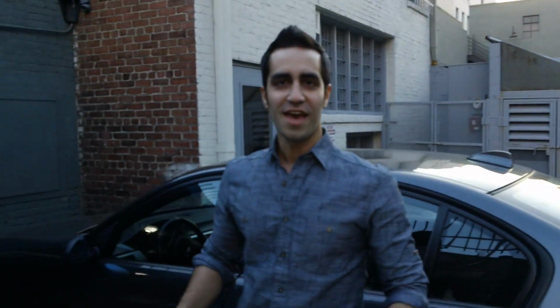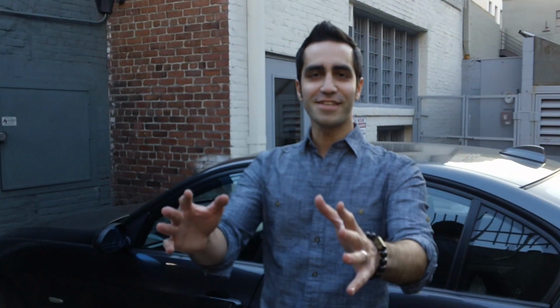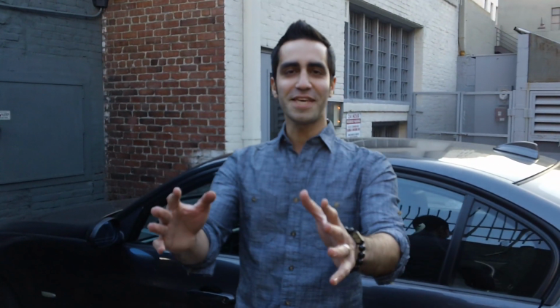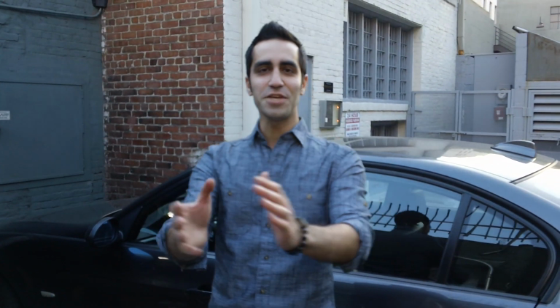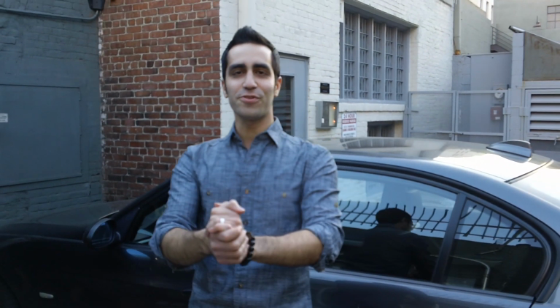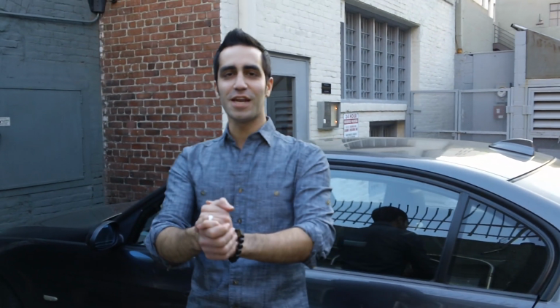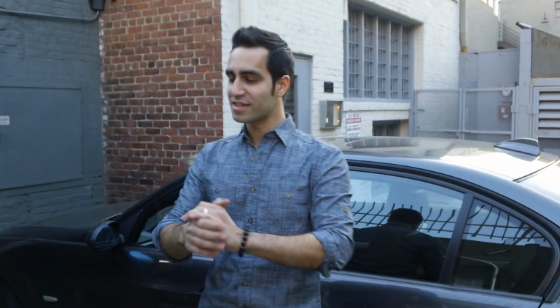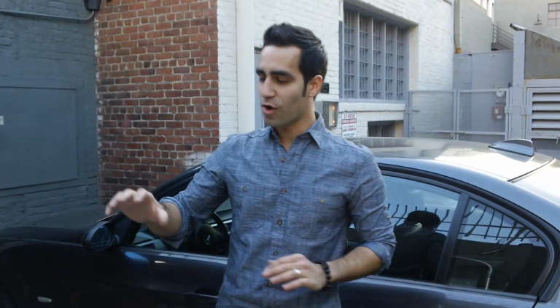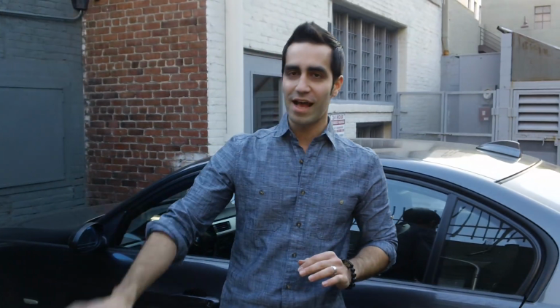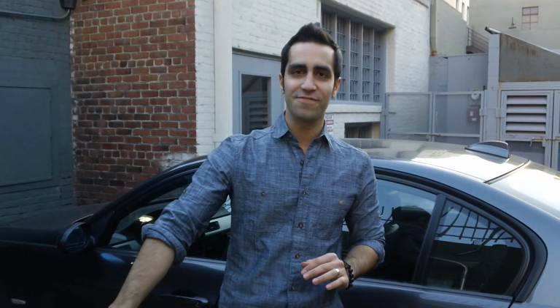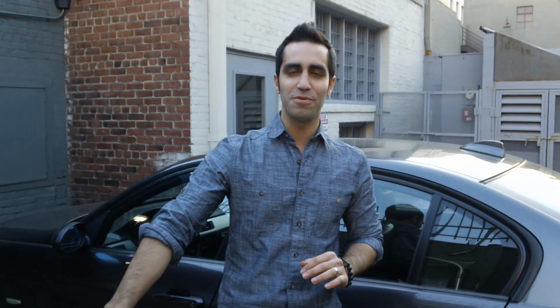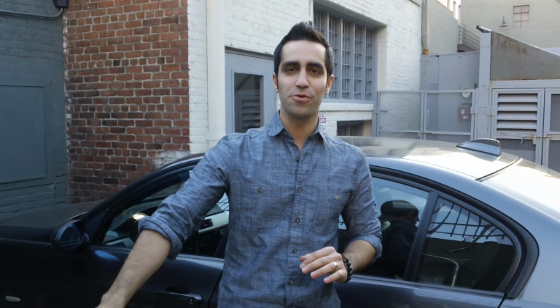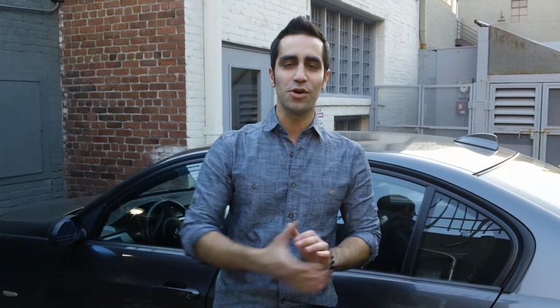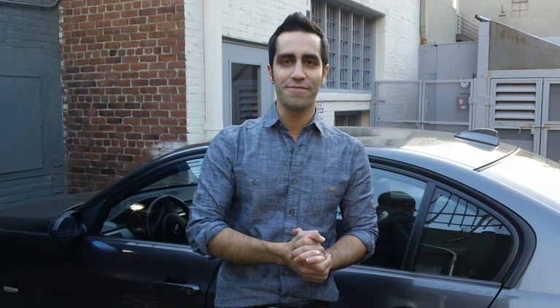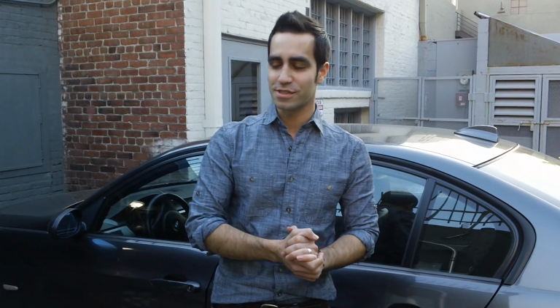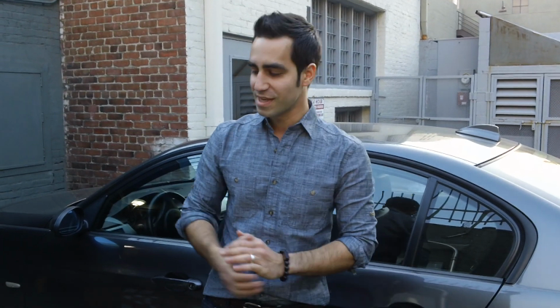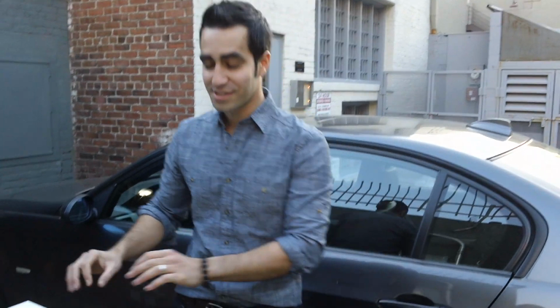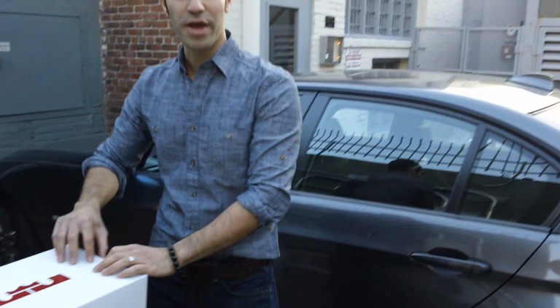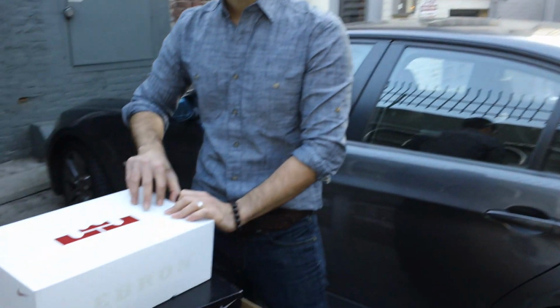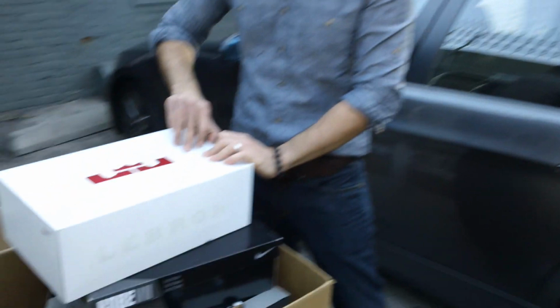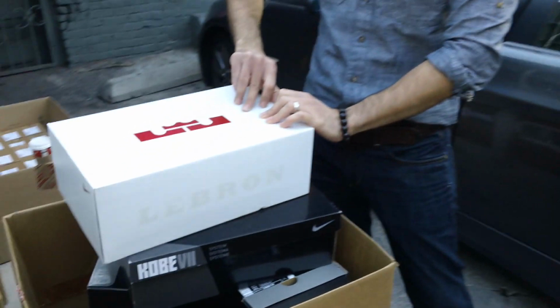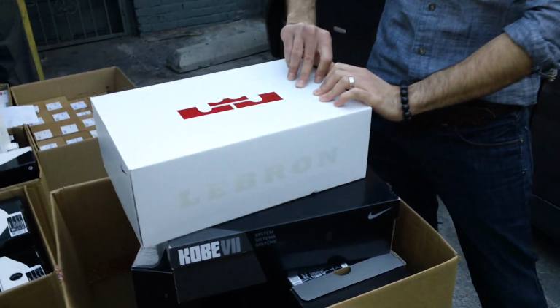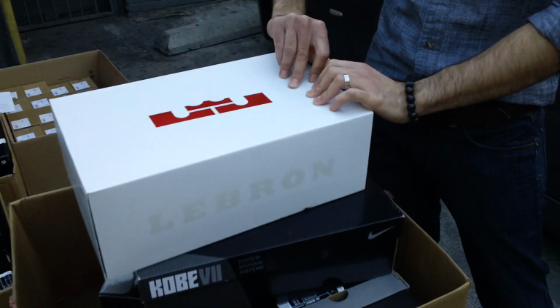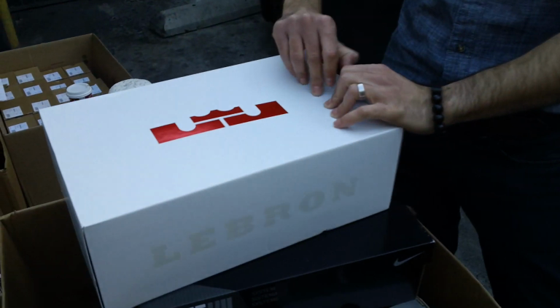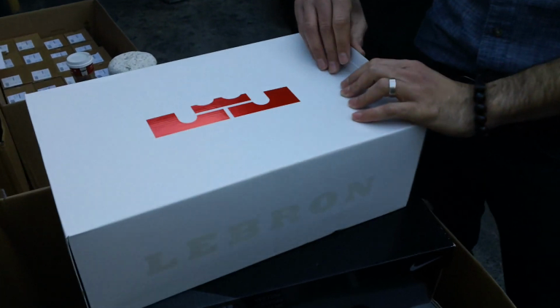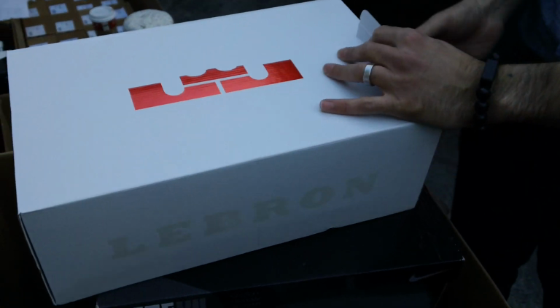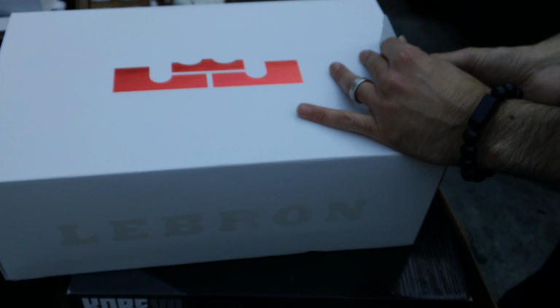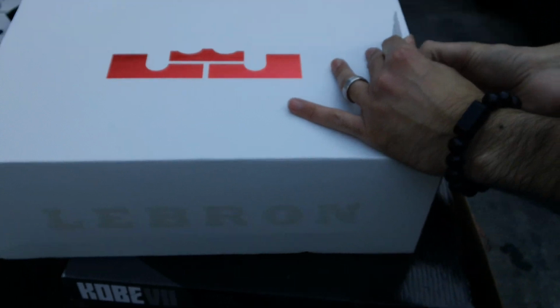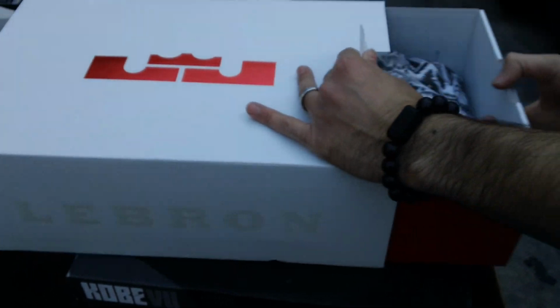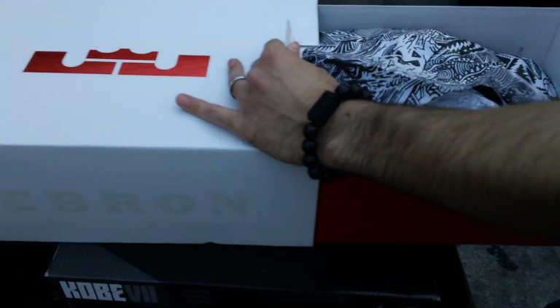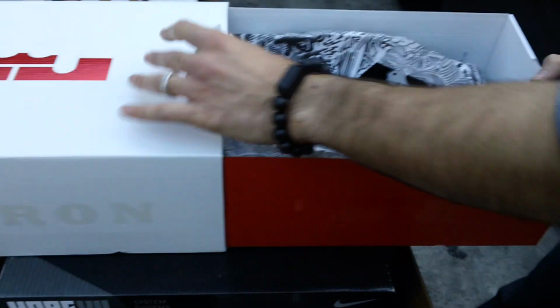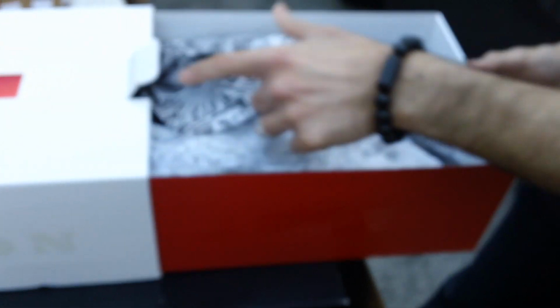Hey, this is Mickey at Neo39. I'm going to give you our last video before we go off for Christmas, and it's a great way to bang this out. We're looking at the LeBron 9 Free Gums.